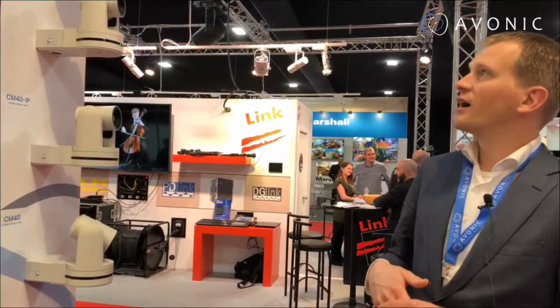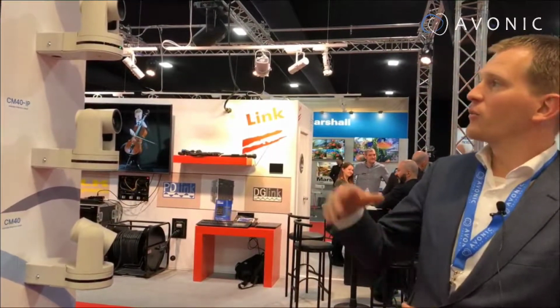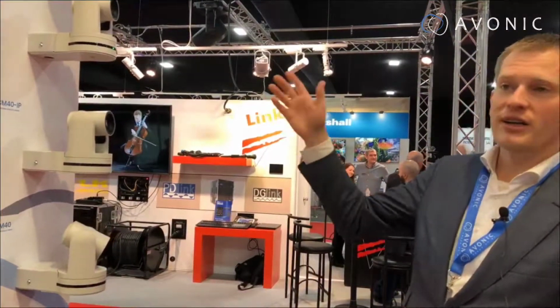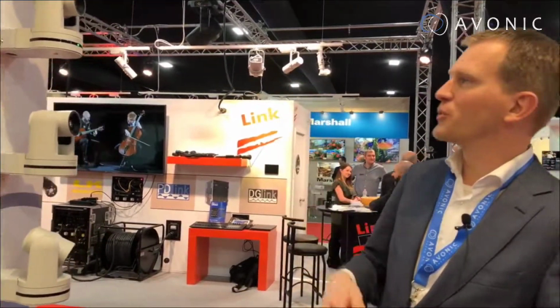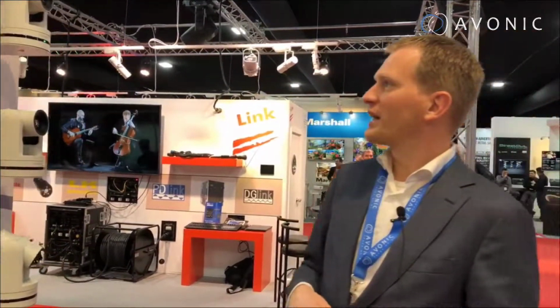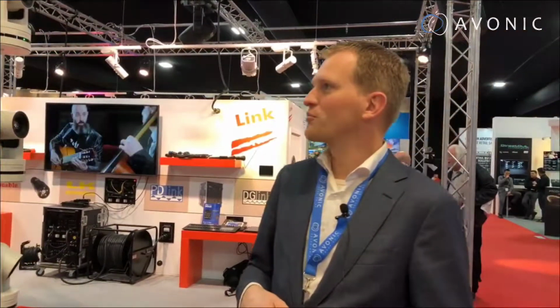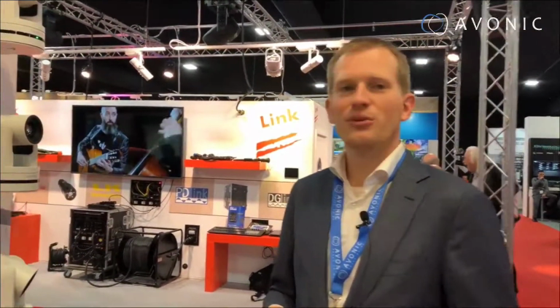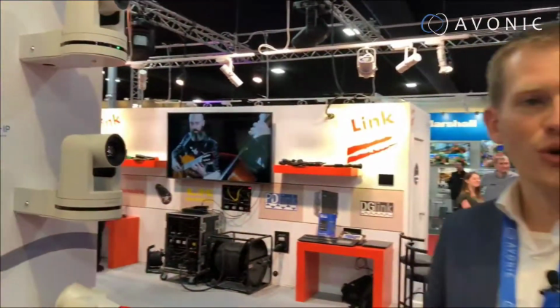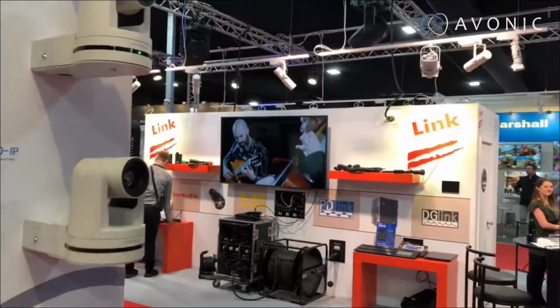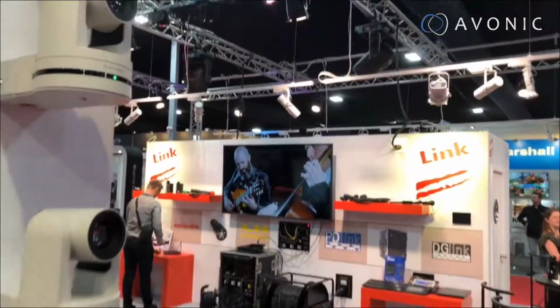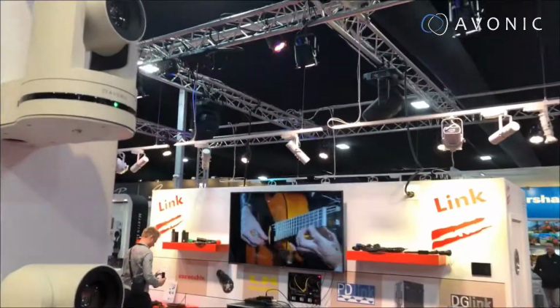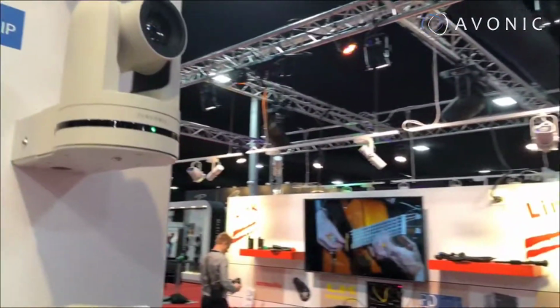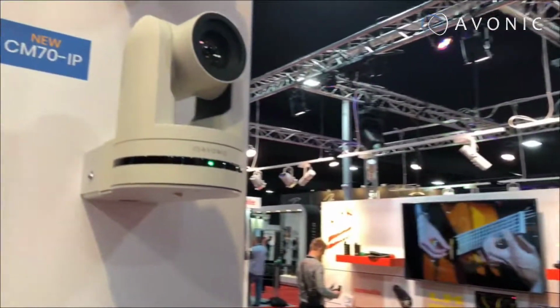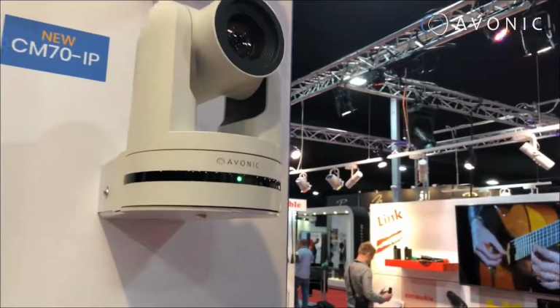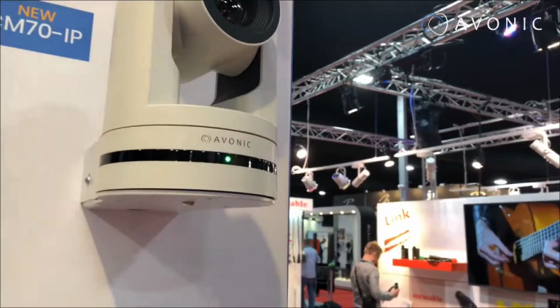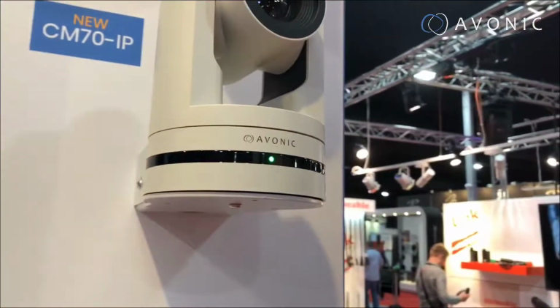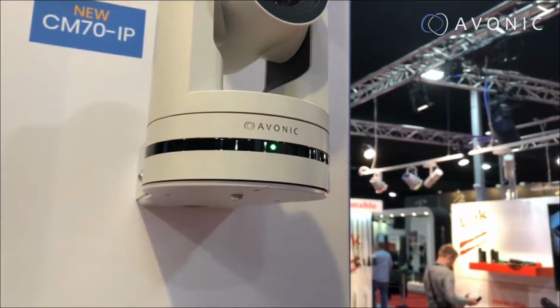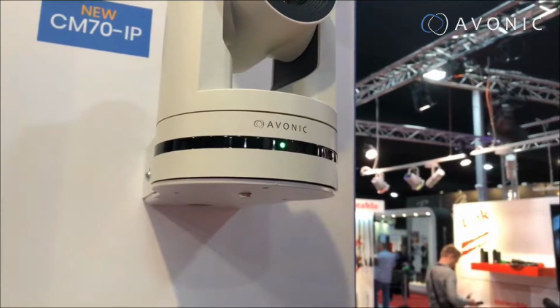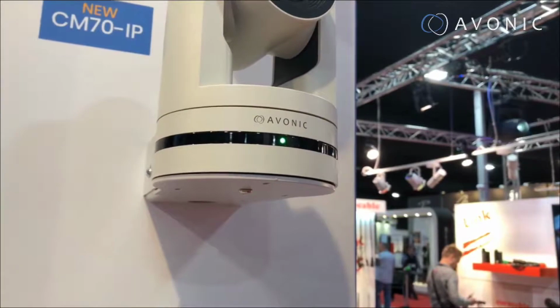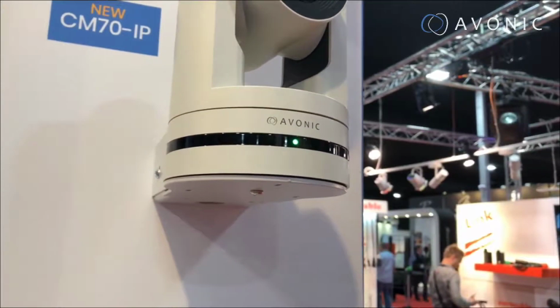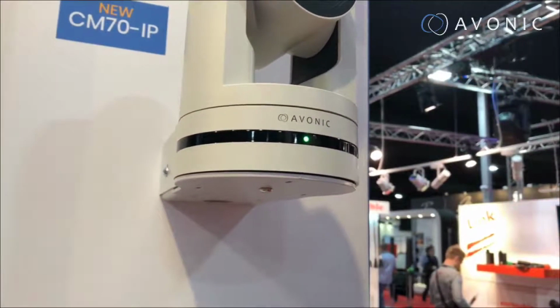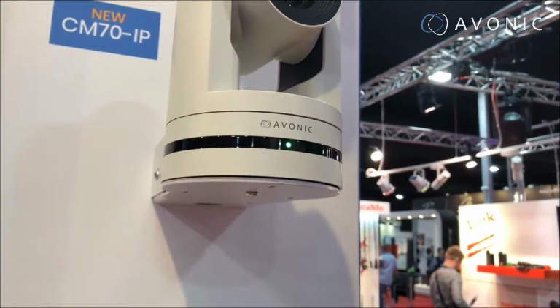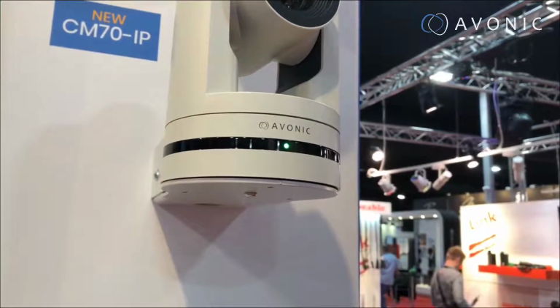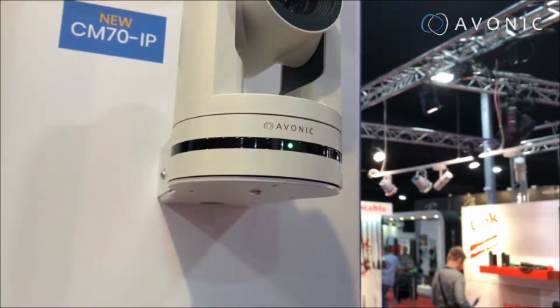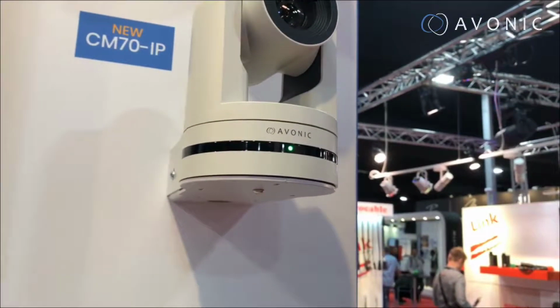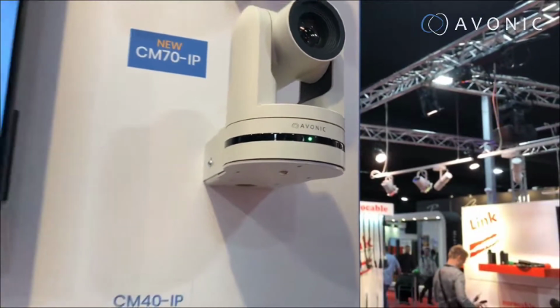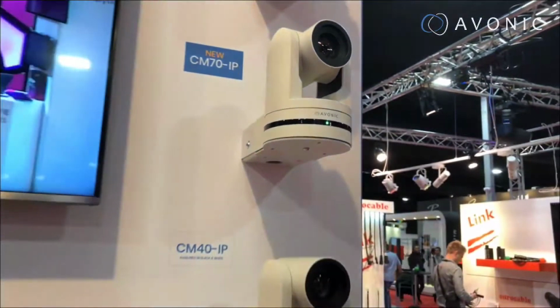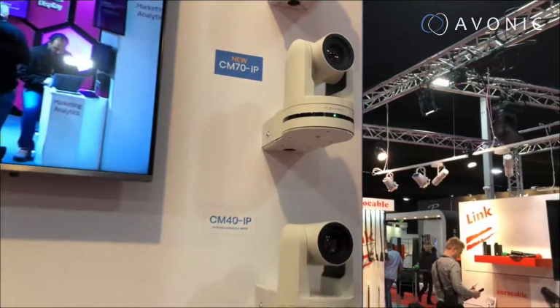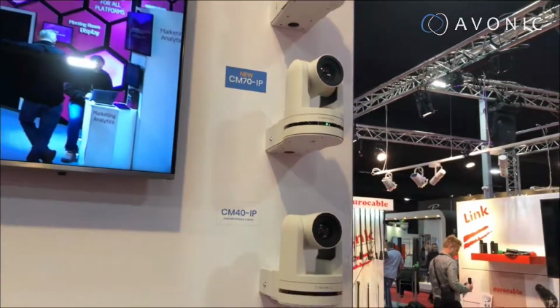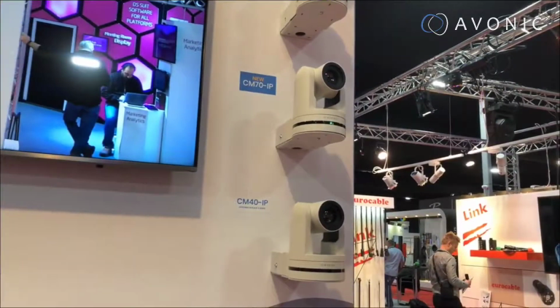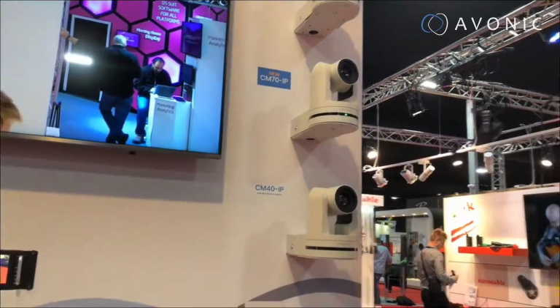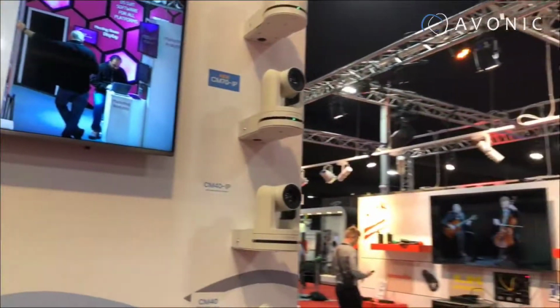Another feature we've included is this beautiful tally light up front, which is controllable from your video mixer or any other source. It can be either green, red, or off — making this camera suitable for studio purposes as well.